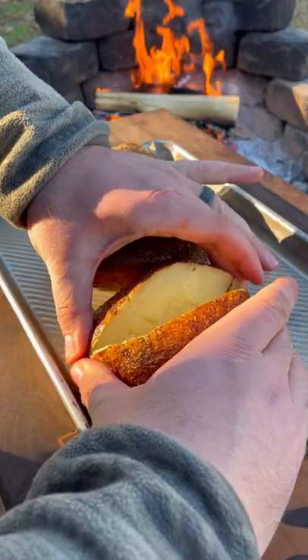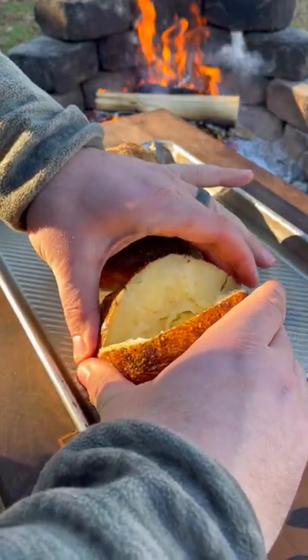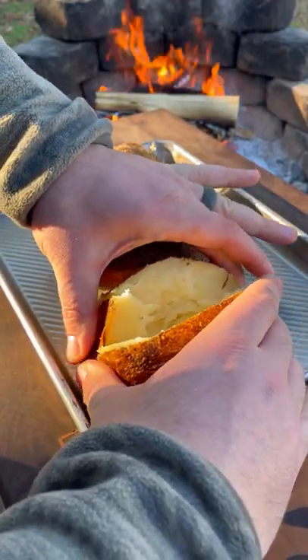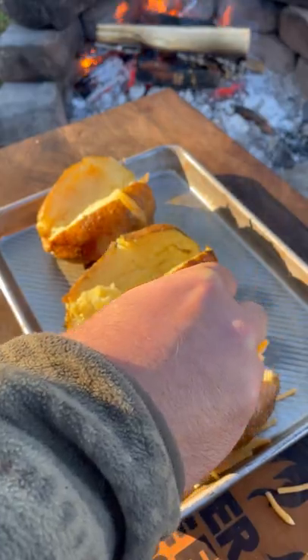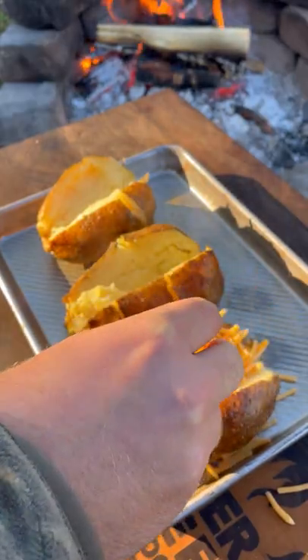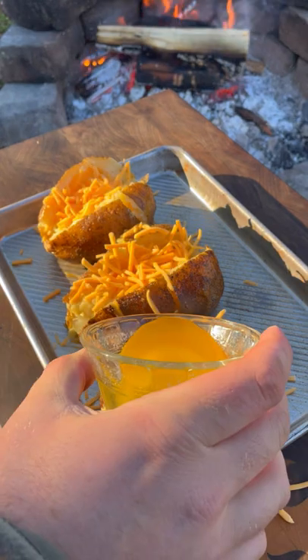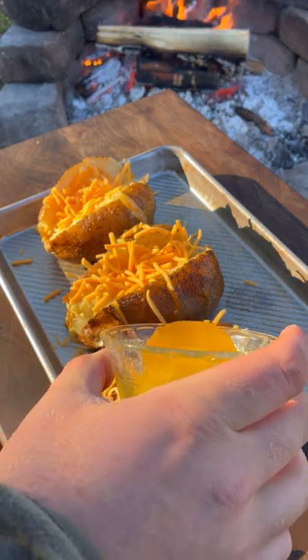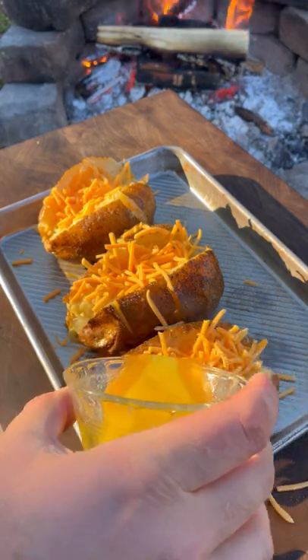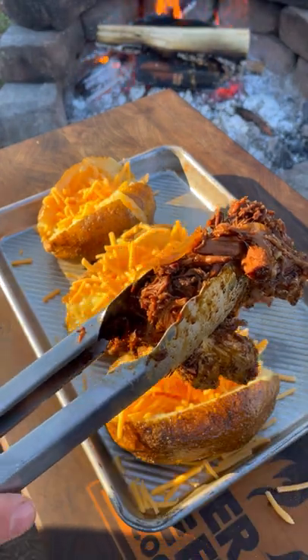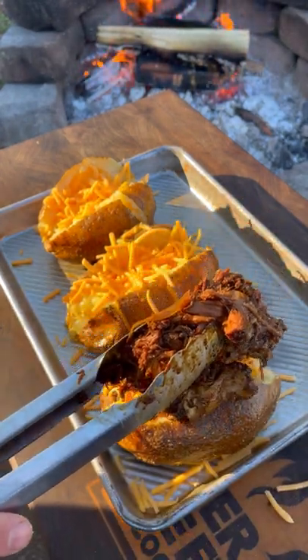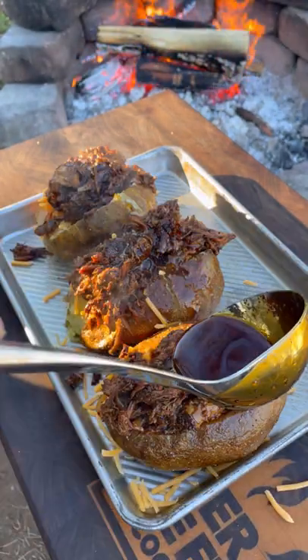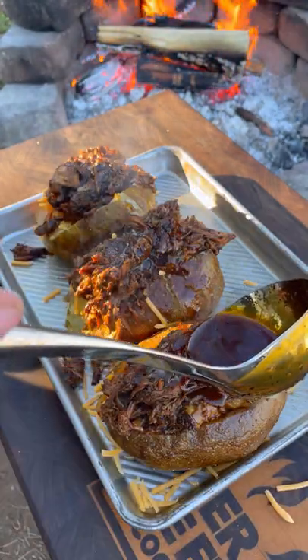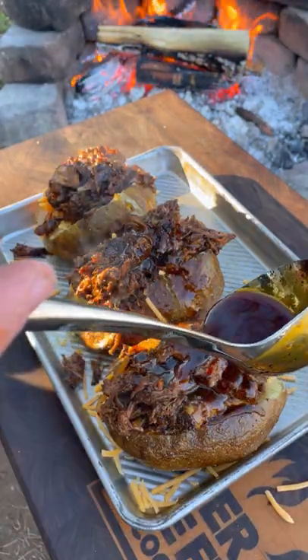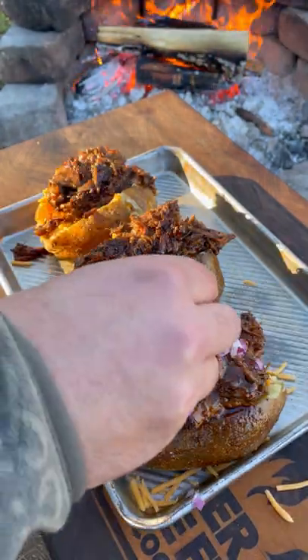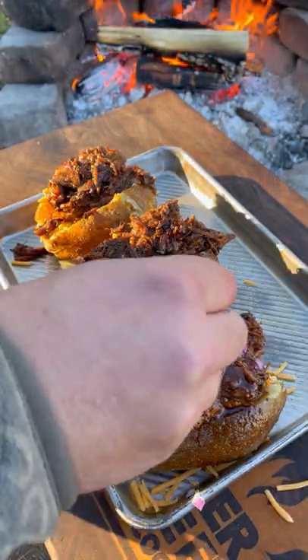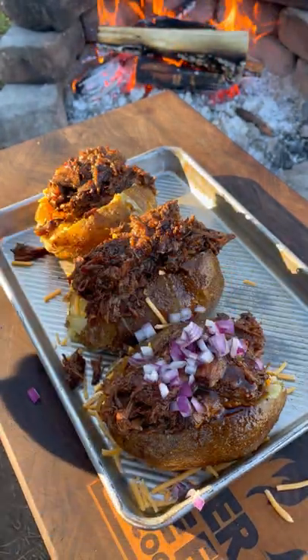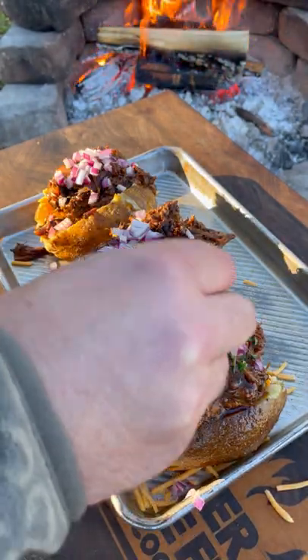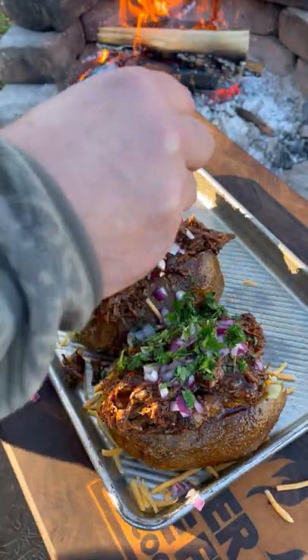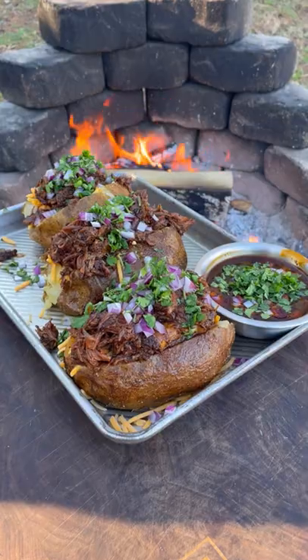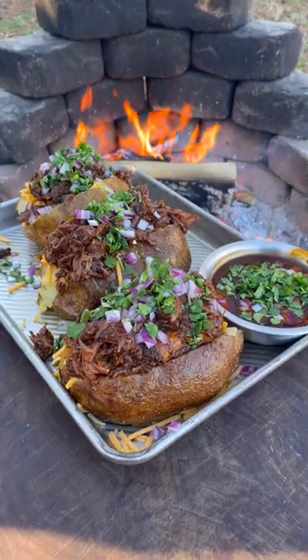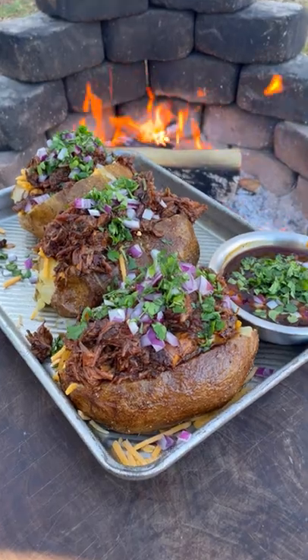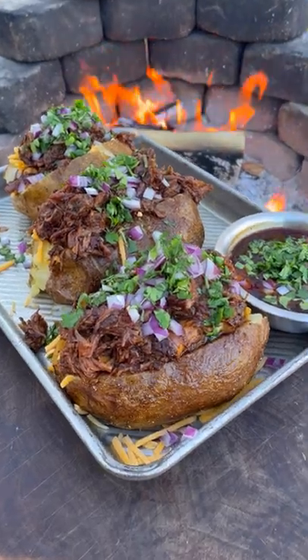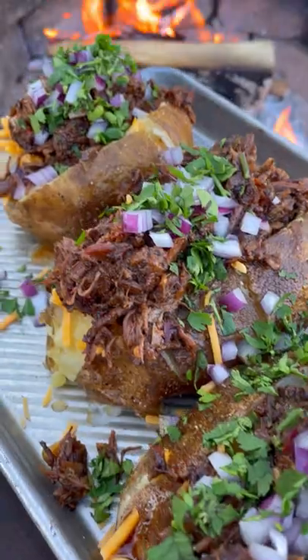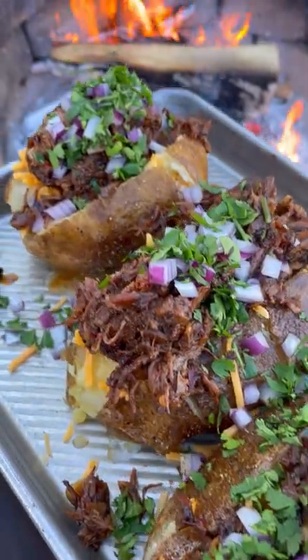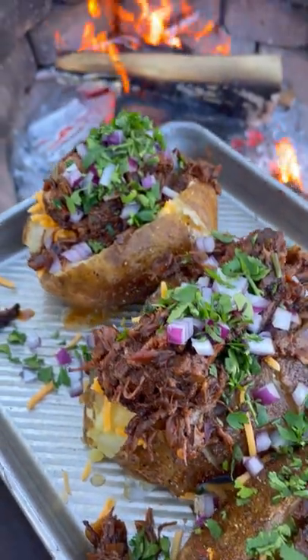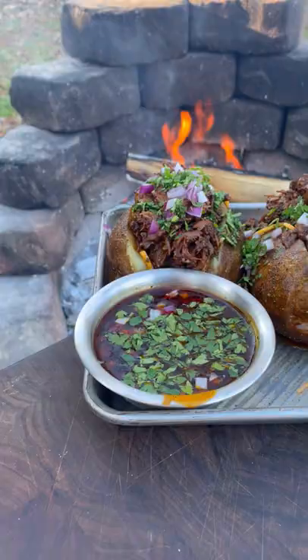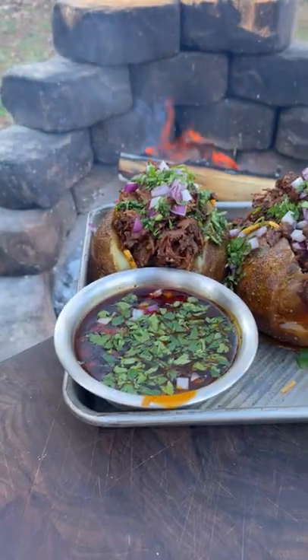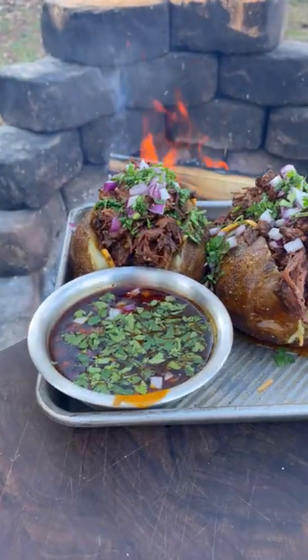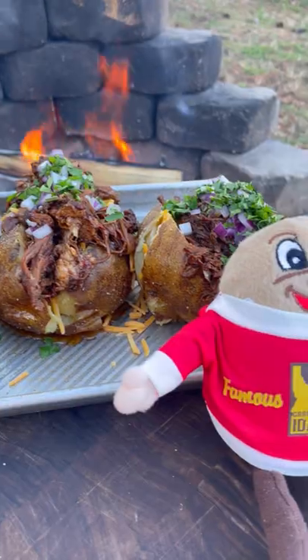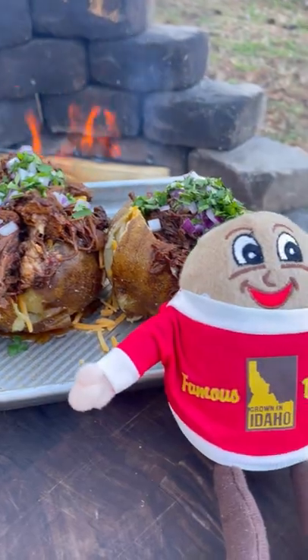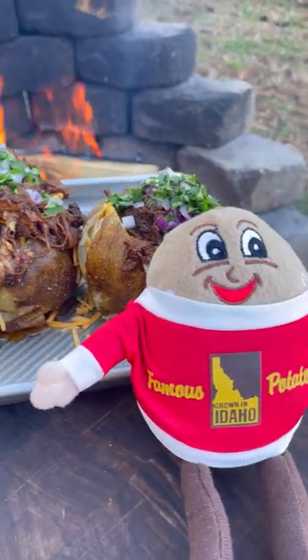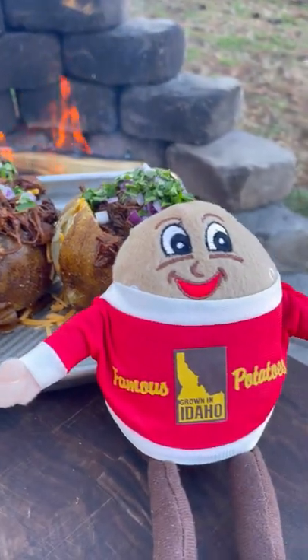I'm going to start building my baked potato with shredded cheese, a little bit more melted butter, that shredded beef, consommé, chopped red onion, and chopped cilantro, serving with the consommé on the side.